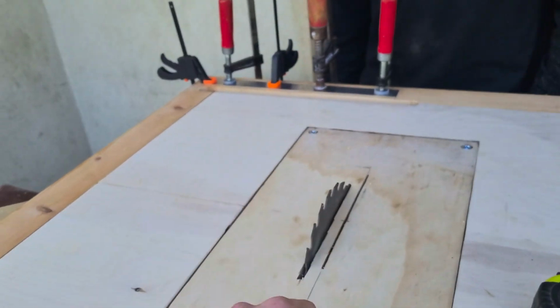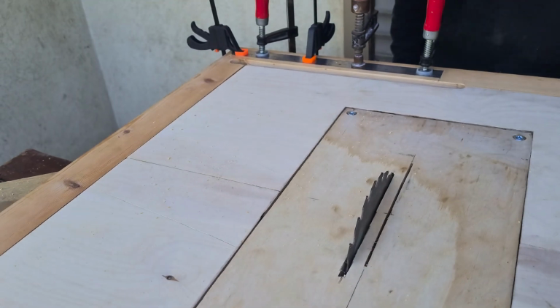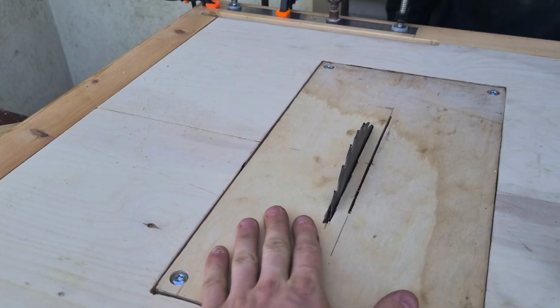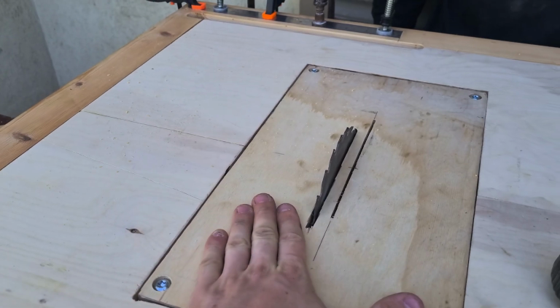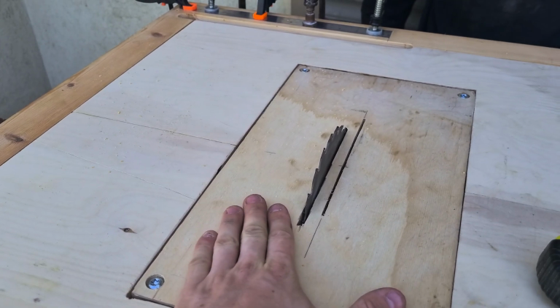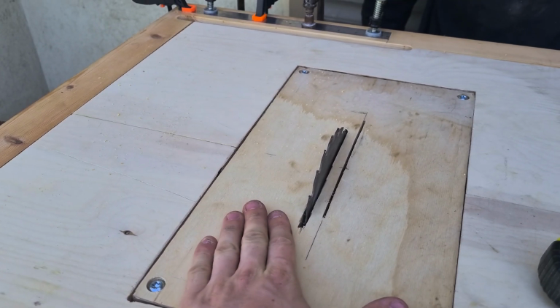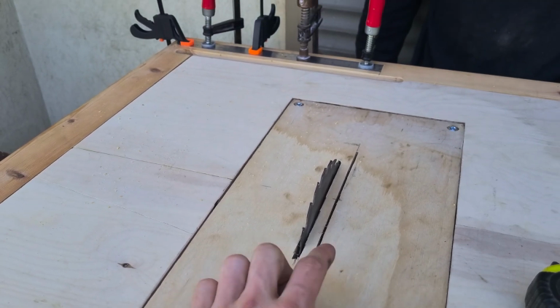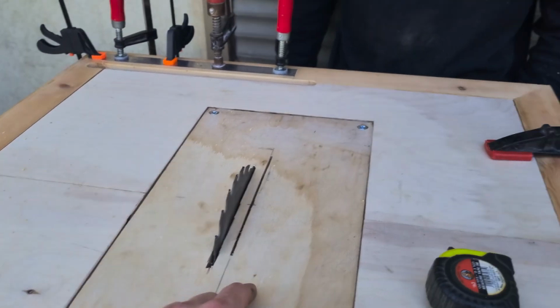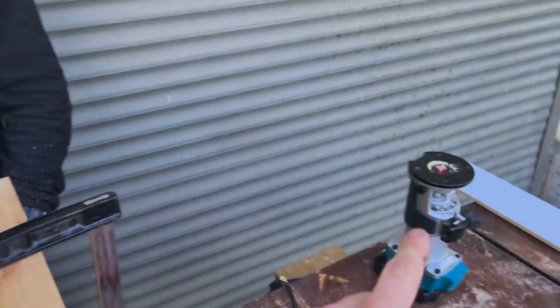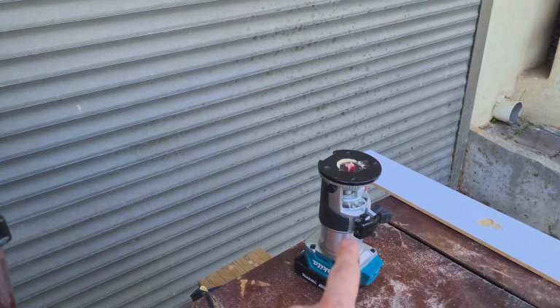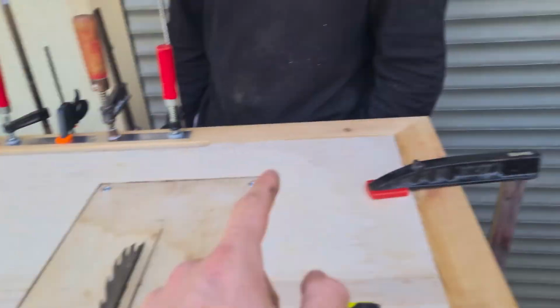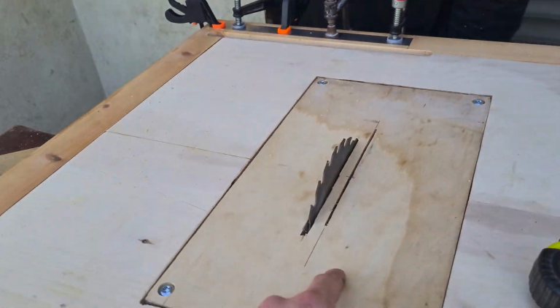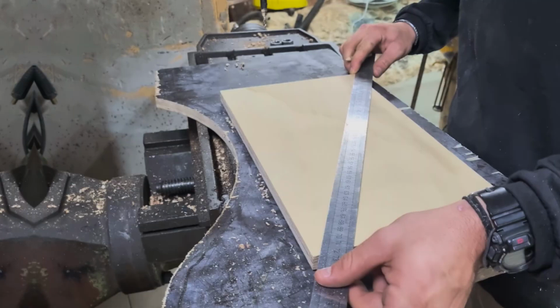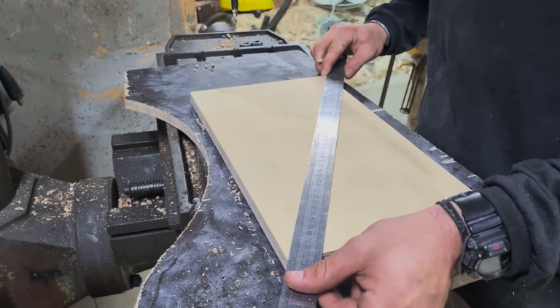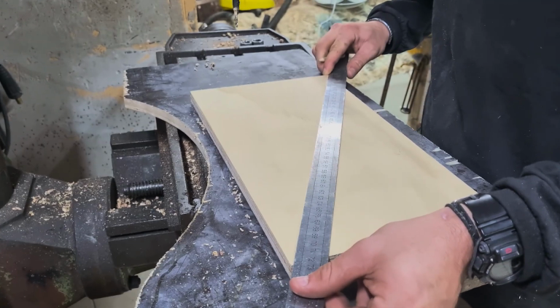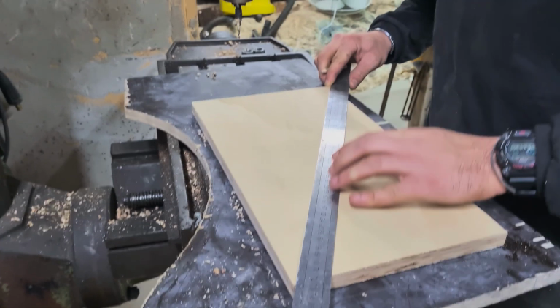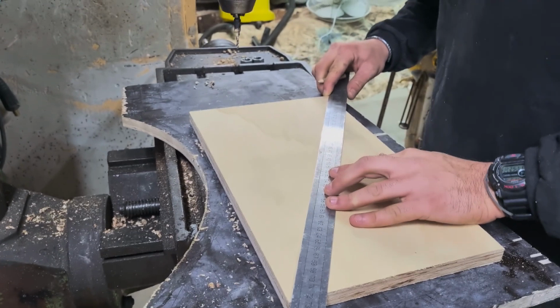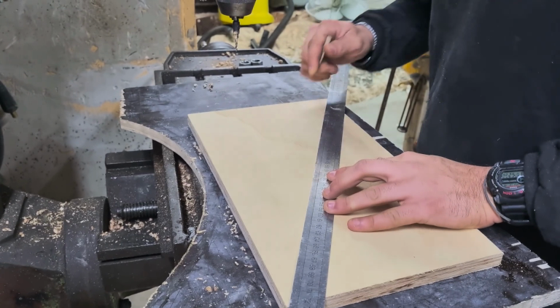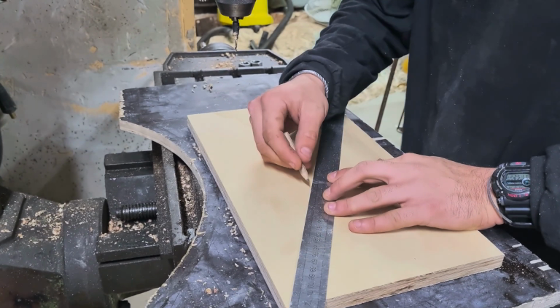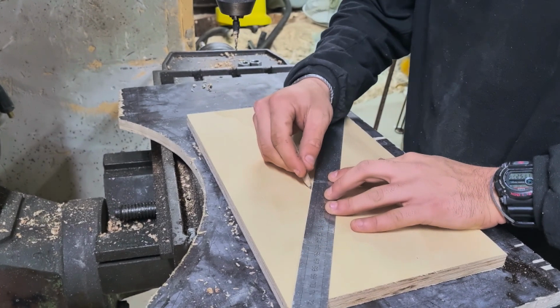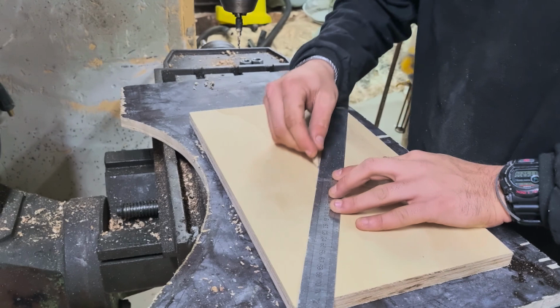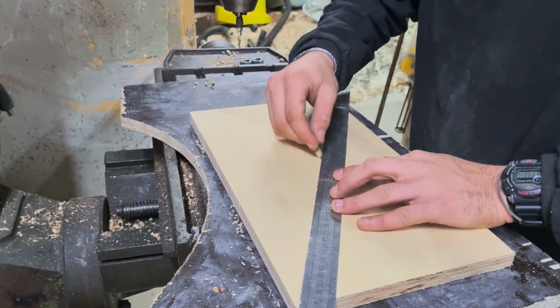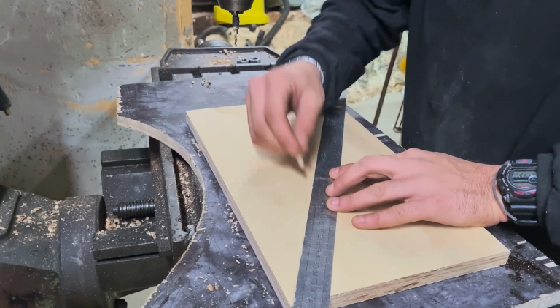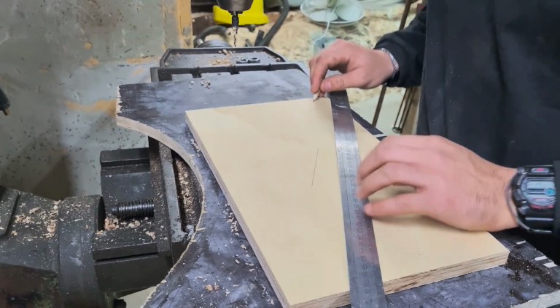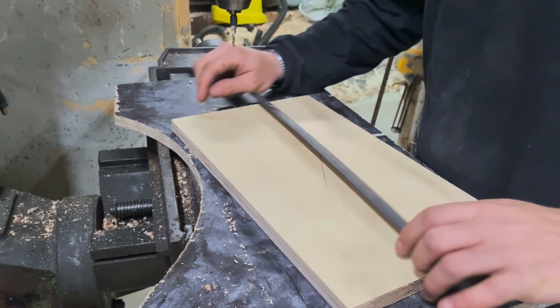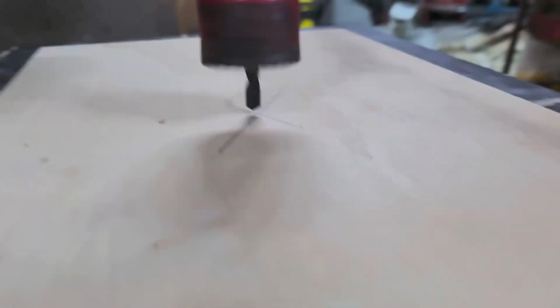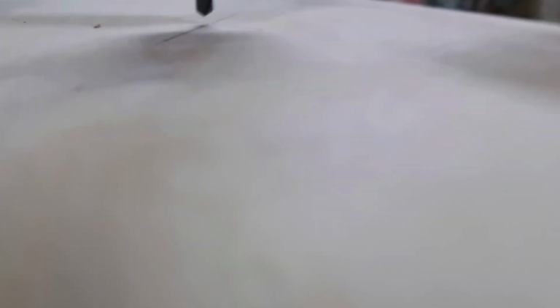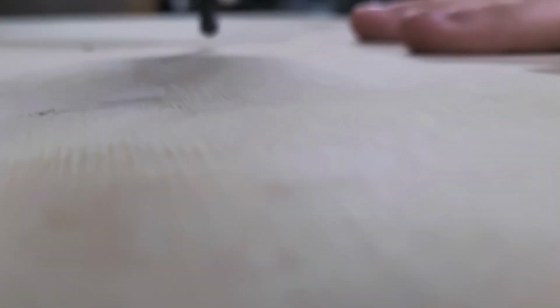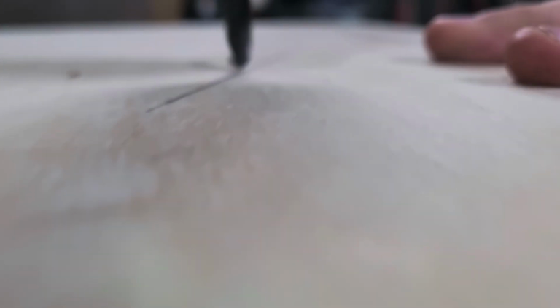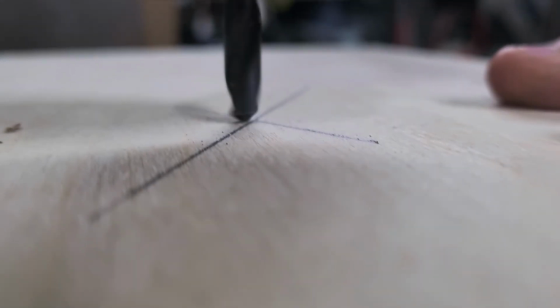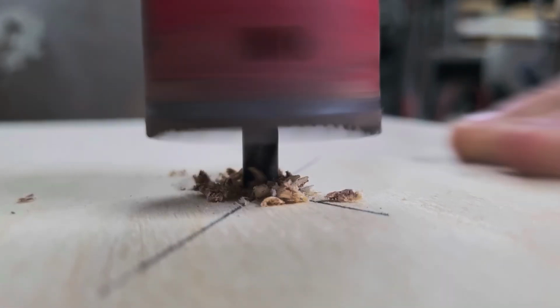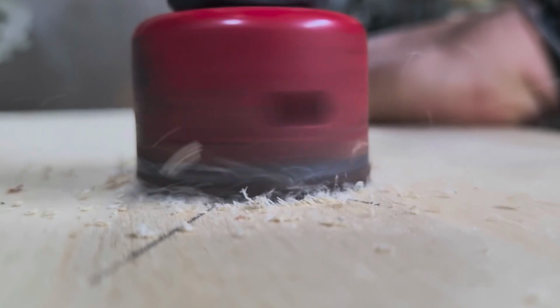Up next, we need to make the same piece for the router so we can use the router also as a table. Arzuni is marking the center where we'll drill a hole for the router bit head. Then we need to make the four corners as we did before. We're using a hole saw bit to cut it out.